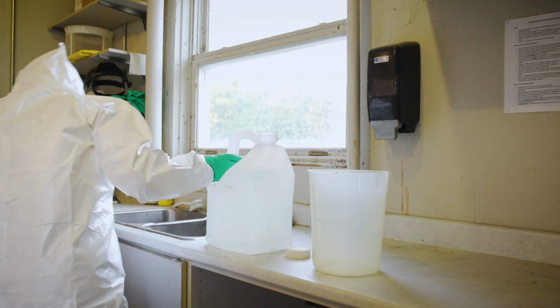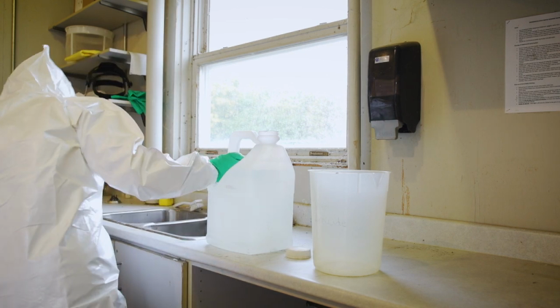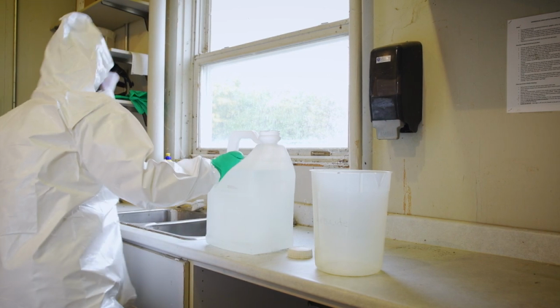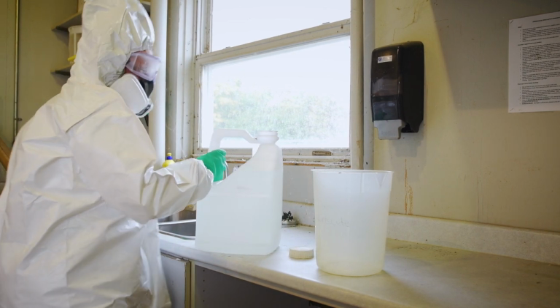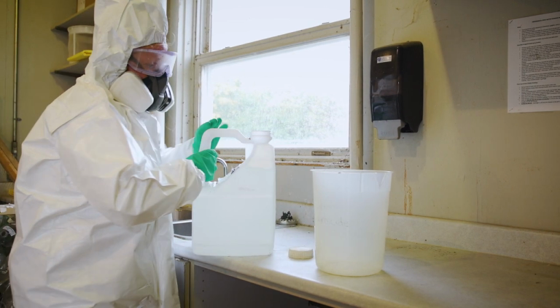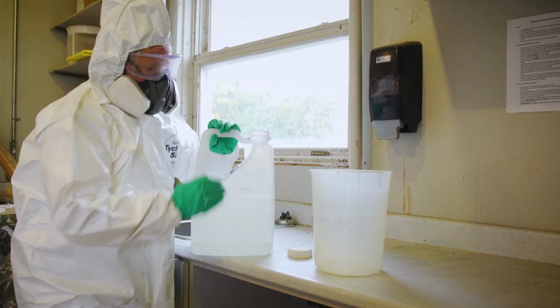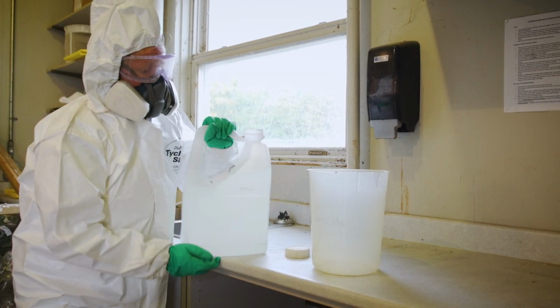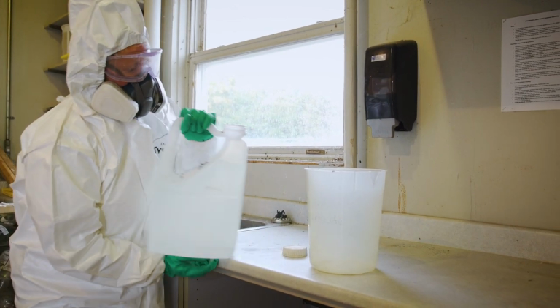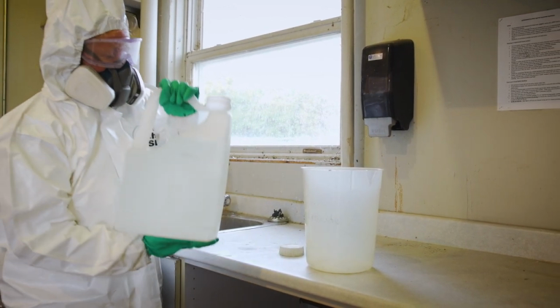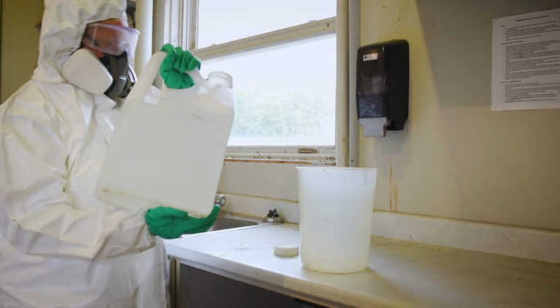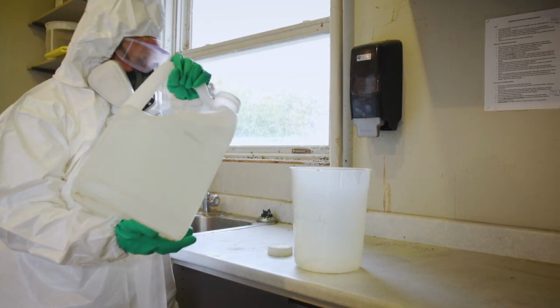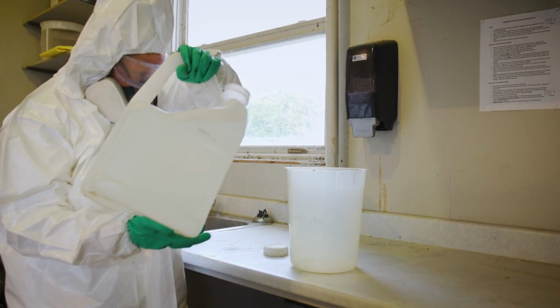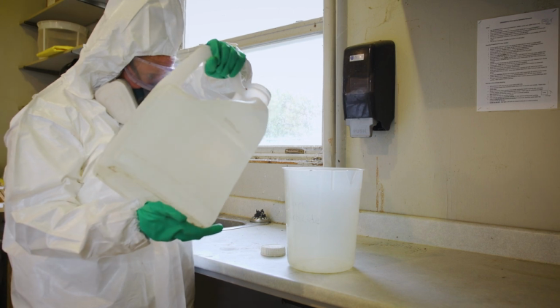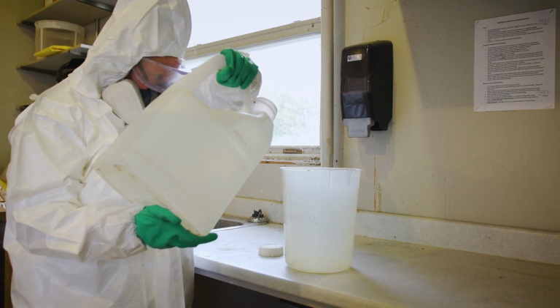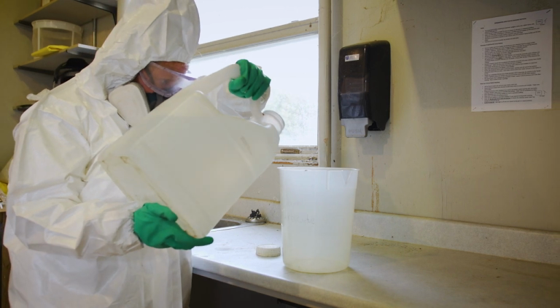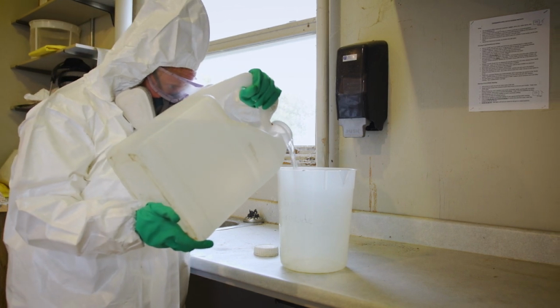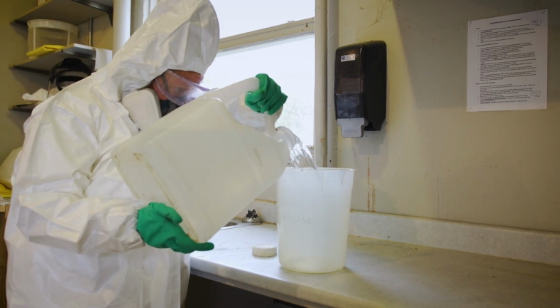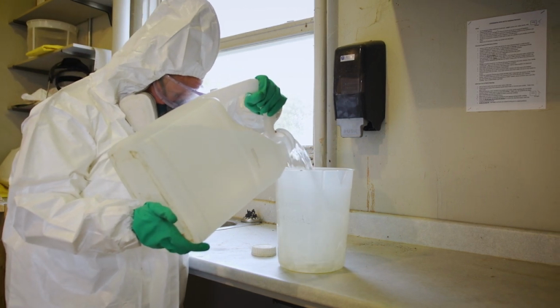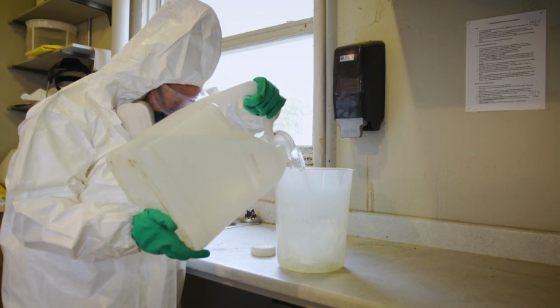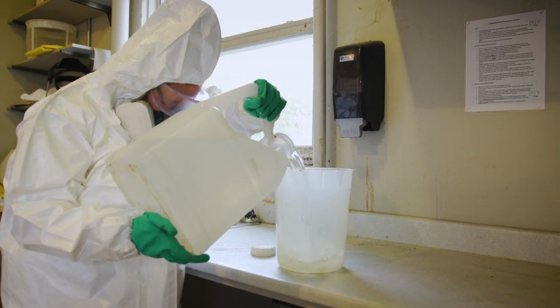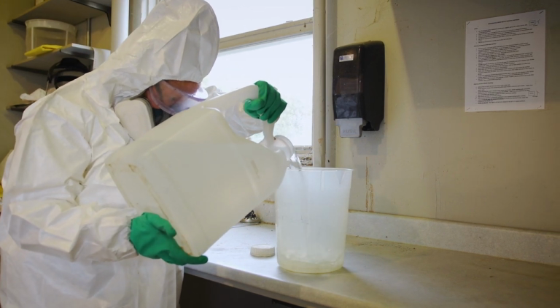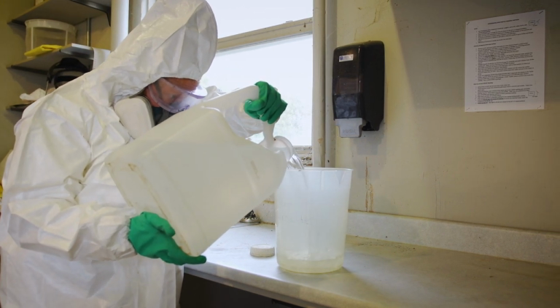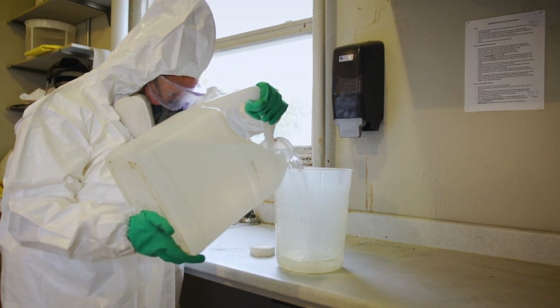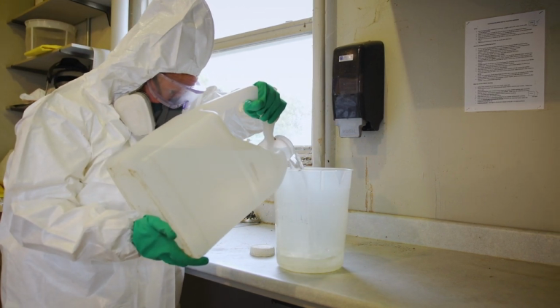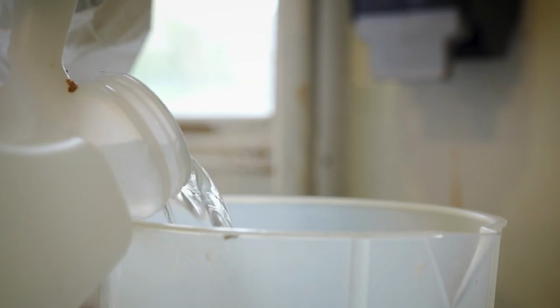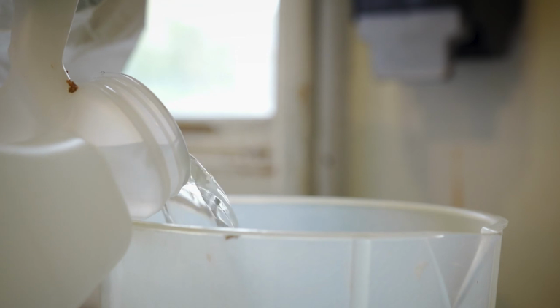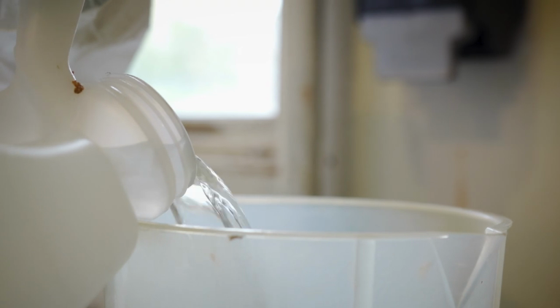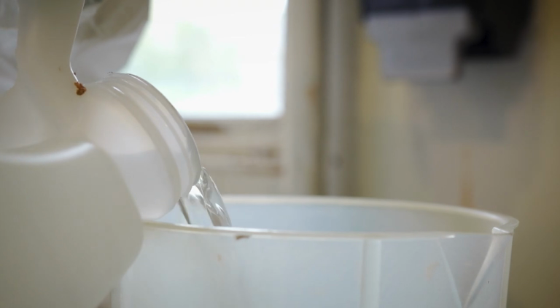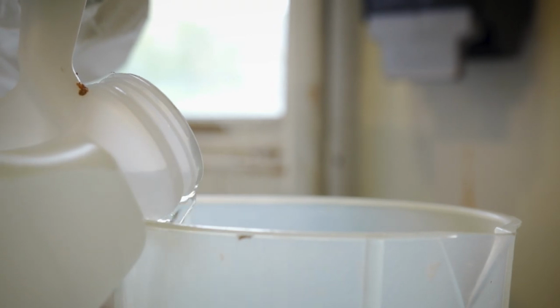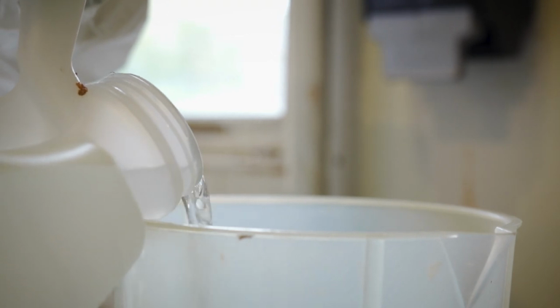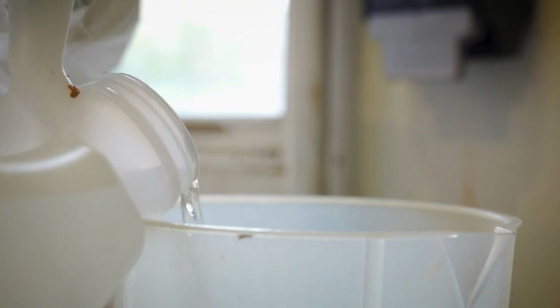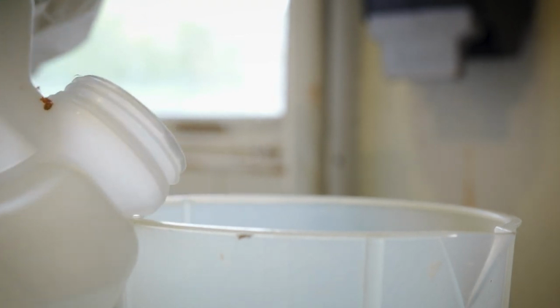Open the container carefully on a flat surface and if needed, use a knife or scissors that are only used for pesticides. When measuring pesticides, again use a flat surface and measuring containers that are only used for pesticides.